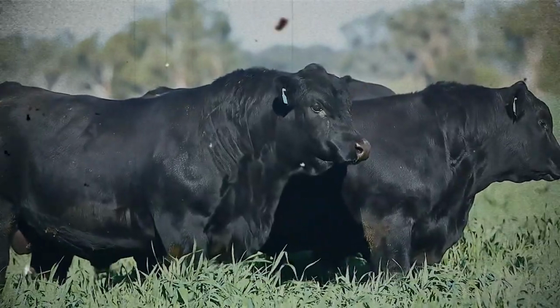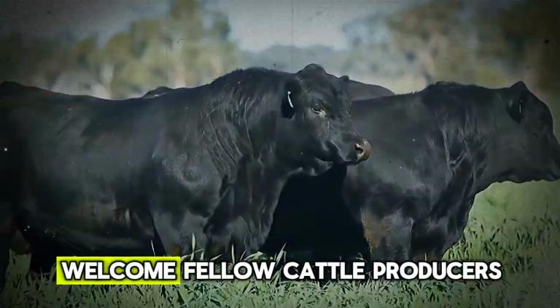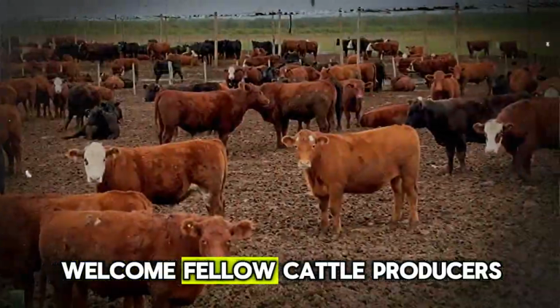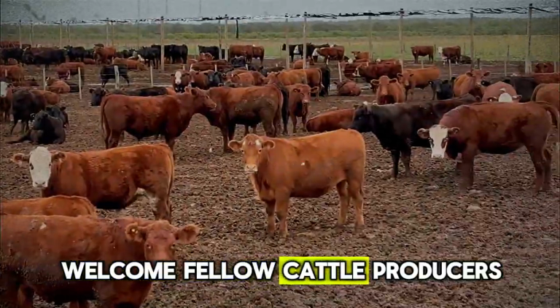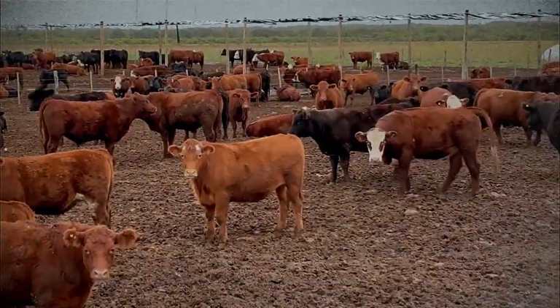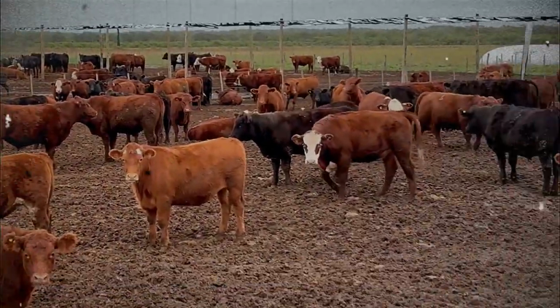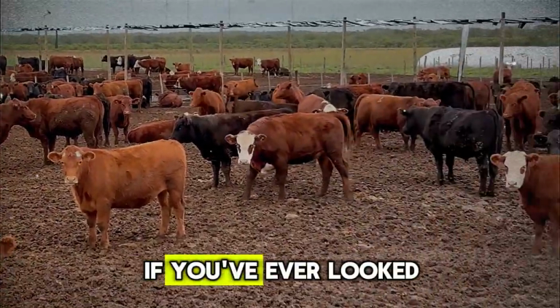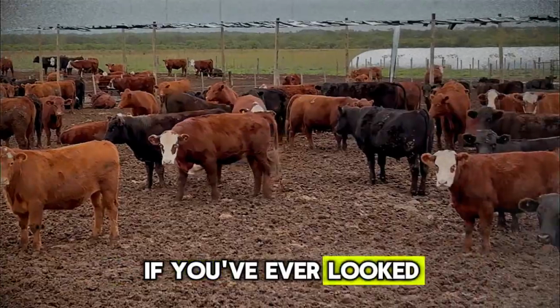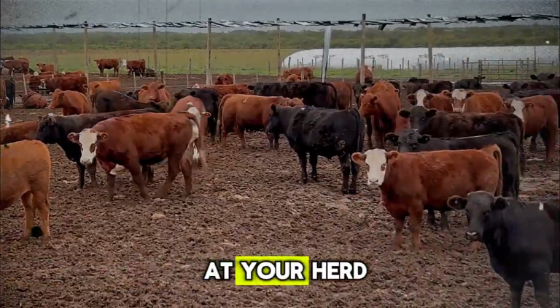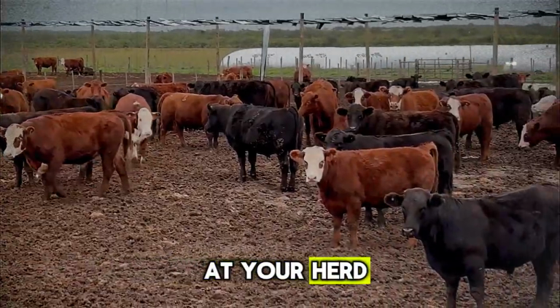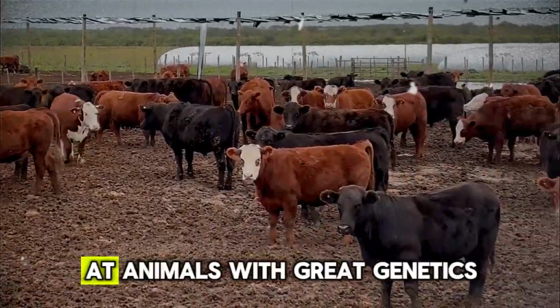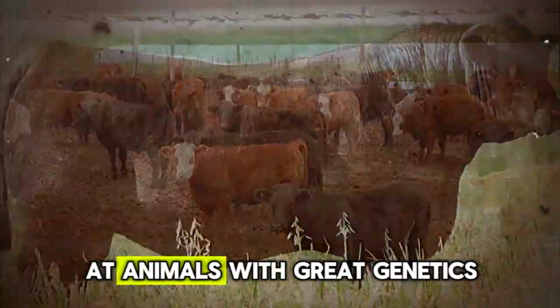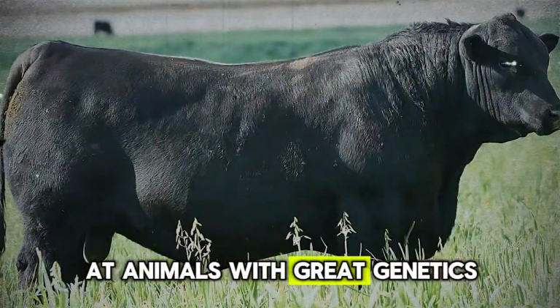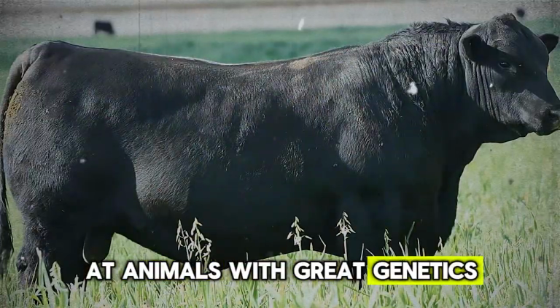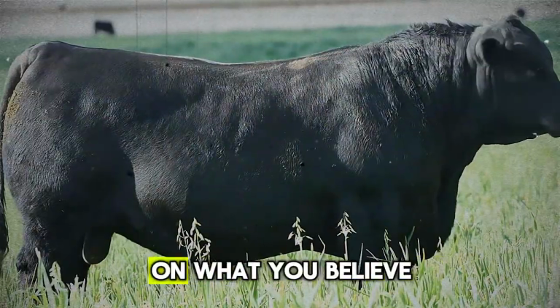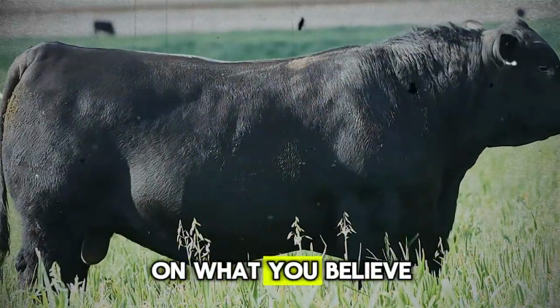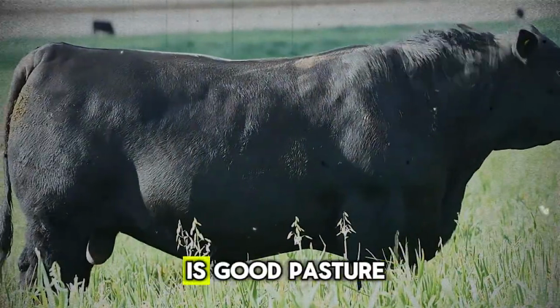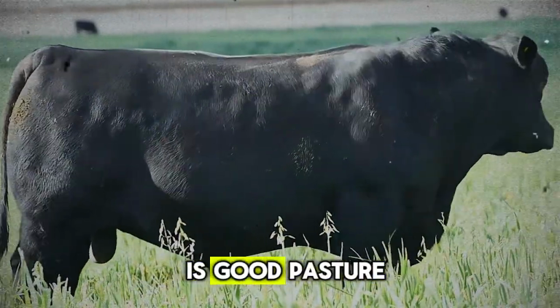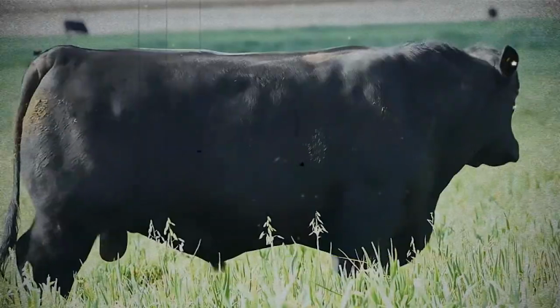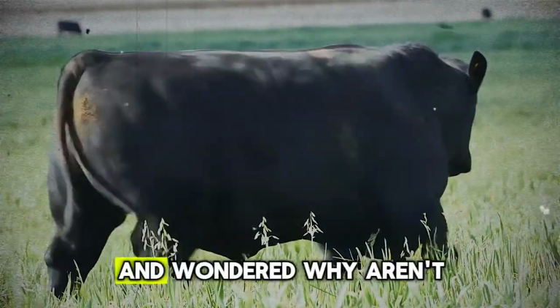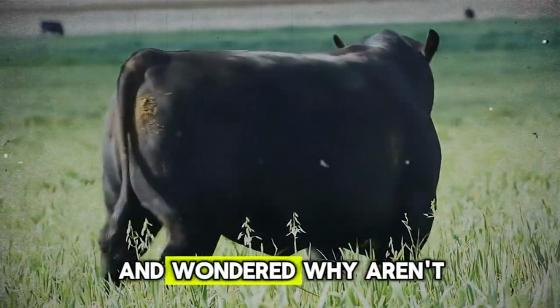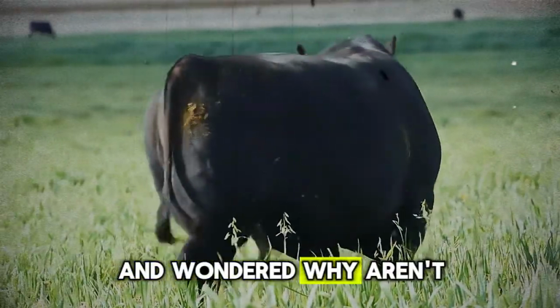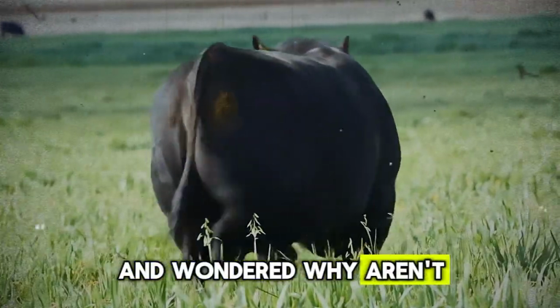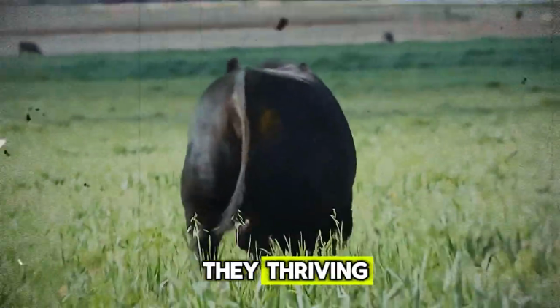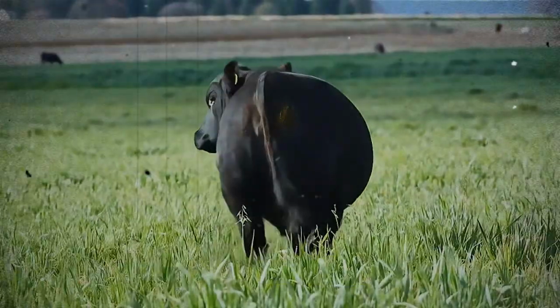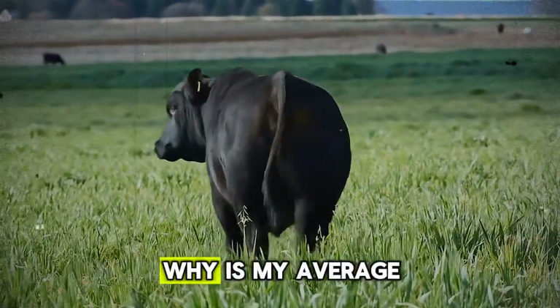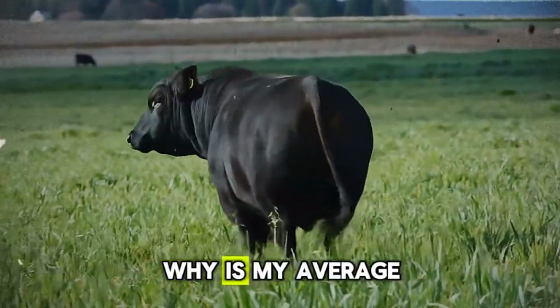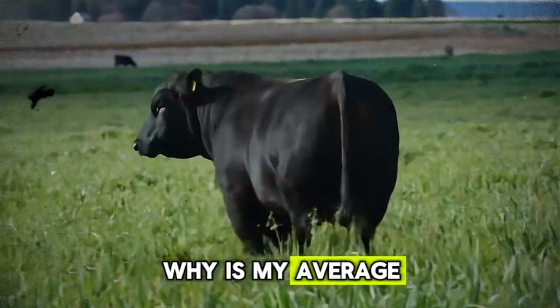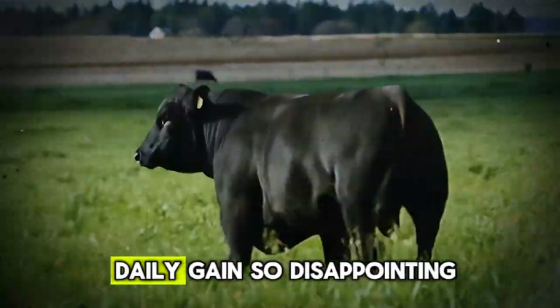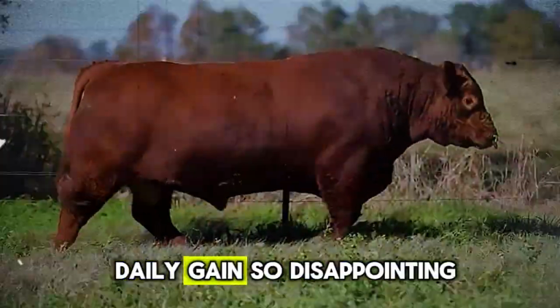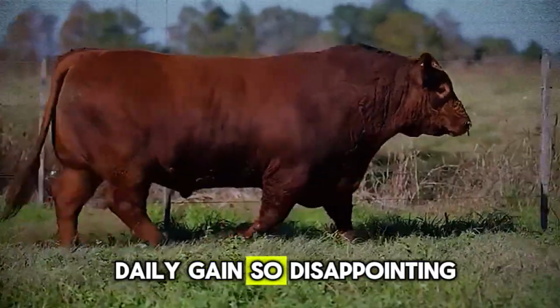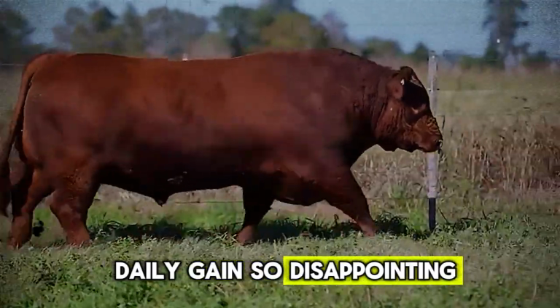Welcome, fellow cattle producers. If you've ever looked at your herd — at animals with great genetics, on what you believe is good pasture — and wondered: why aren't they thriving? Why is my average daily gain so disappointing?